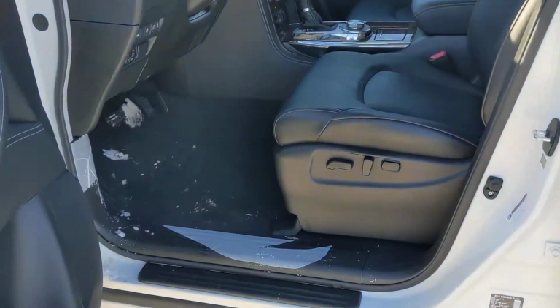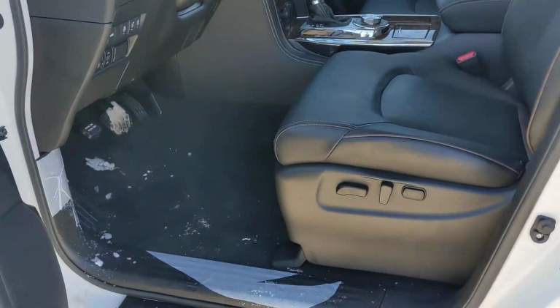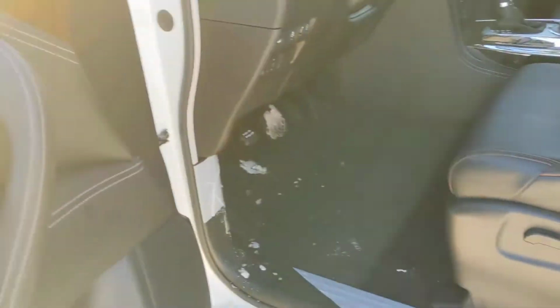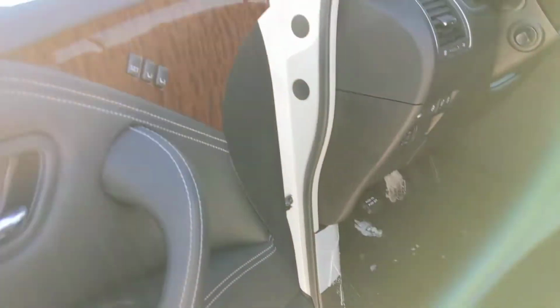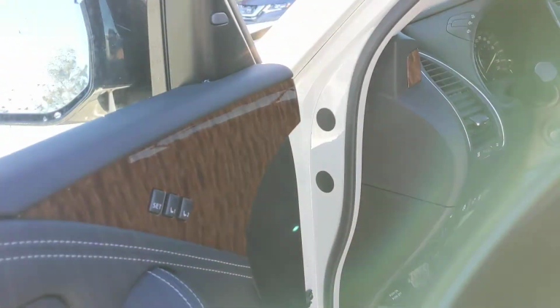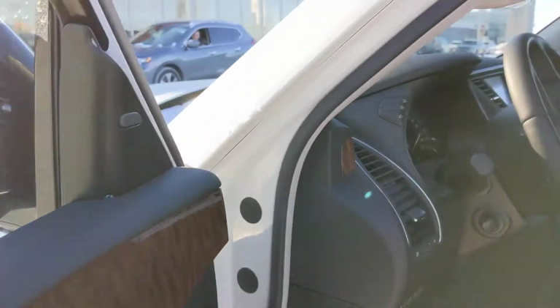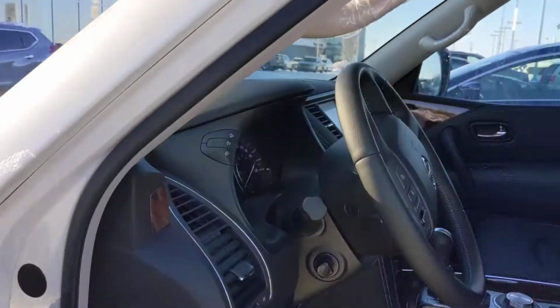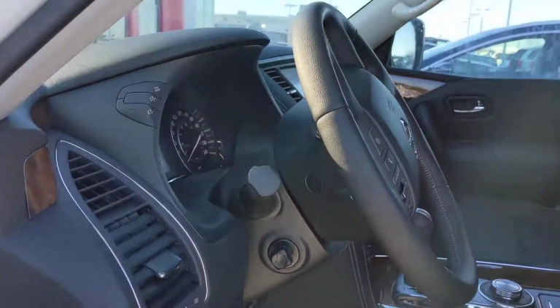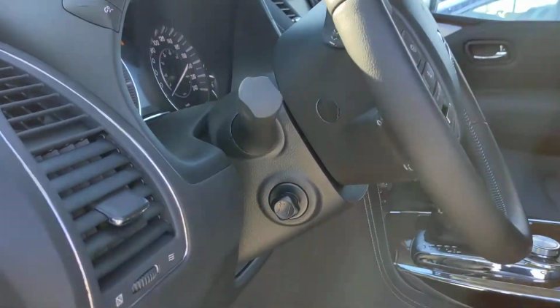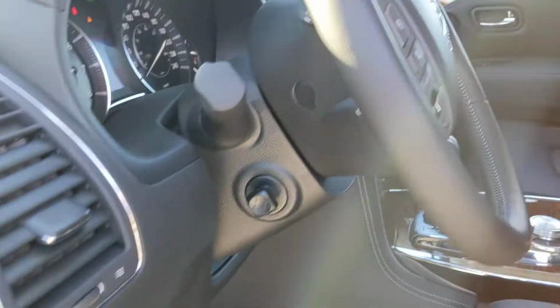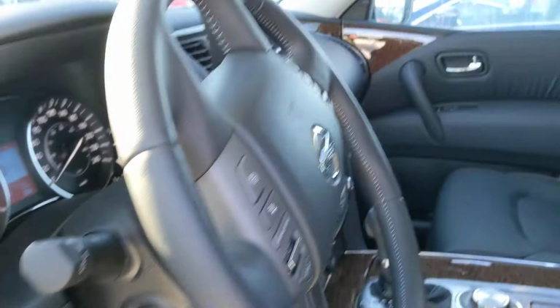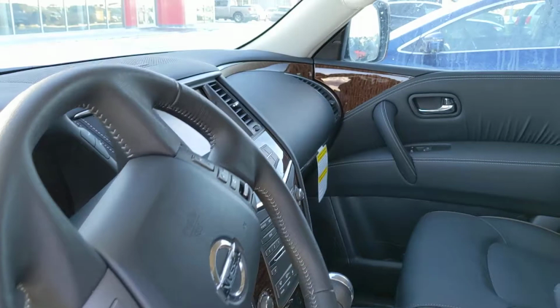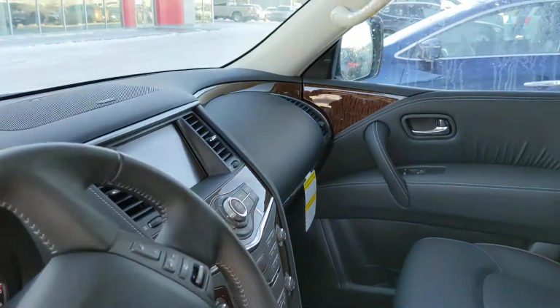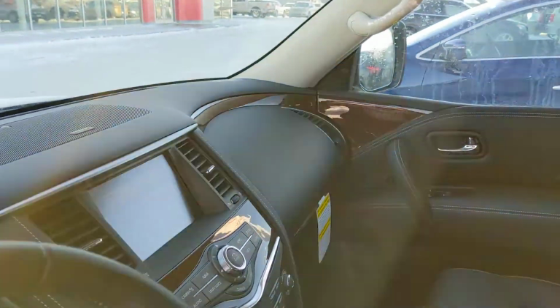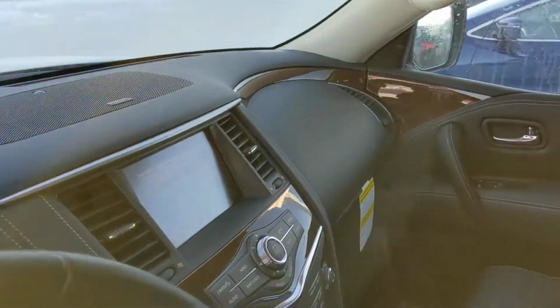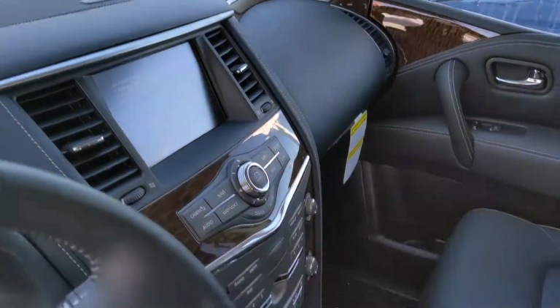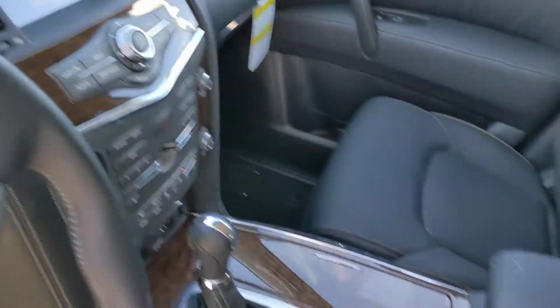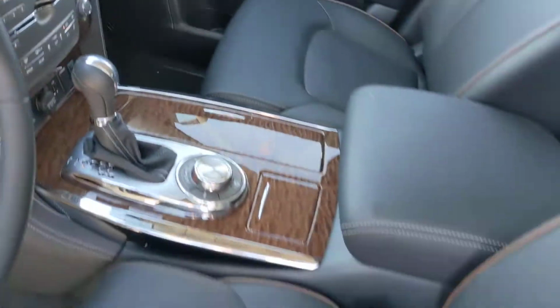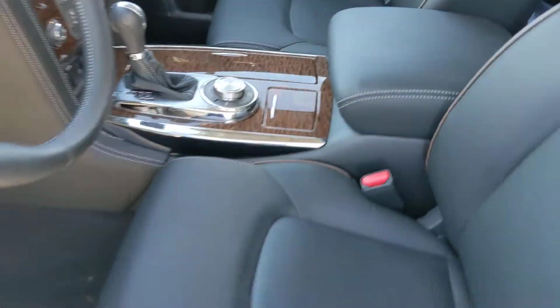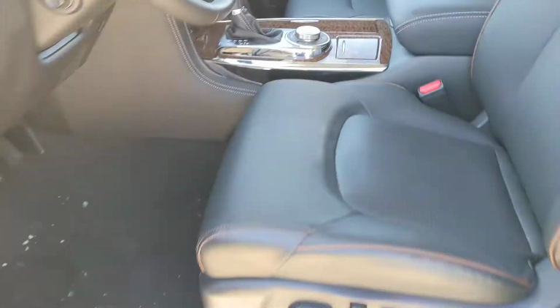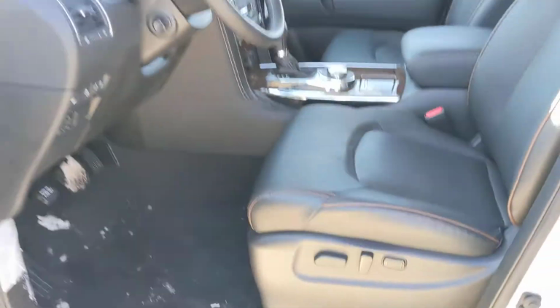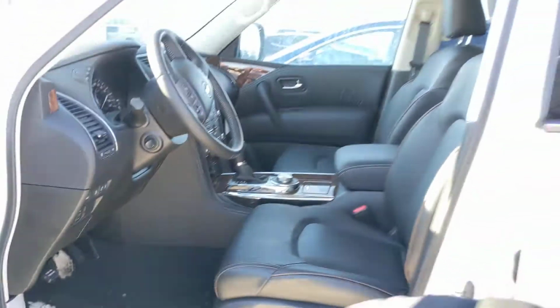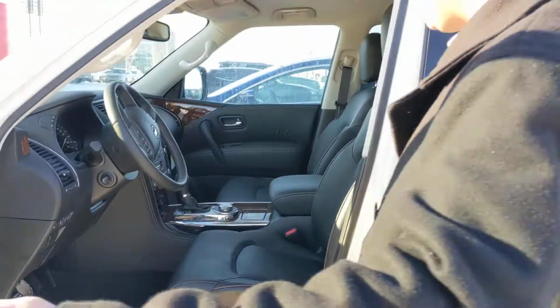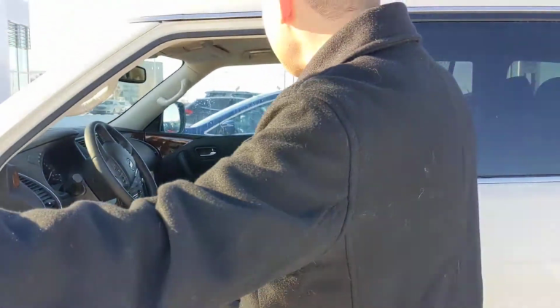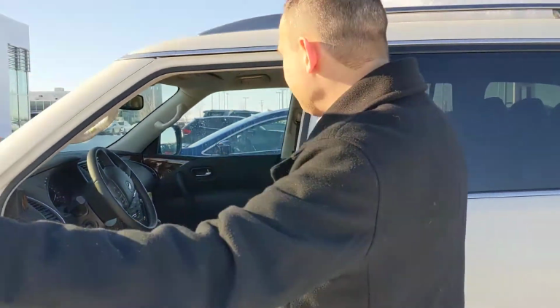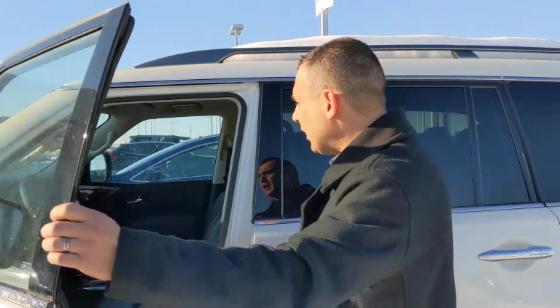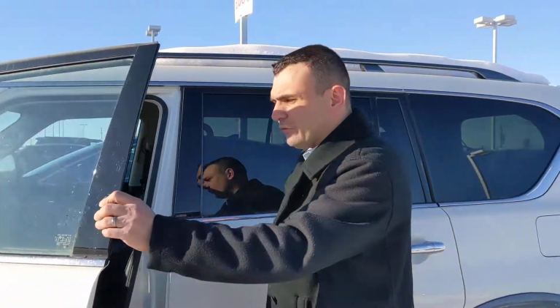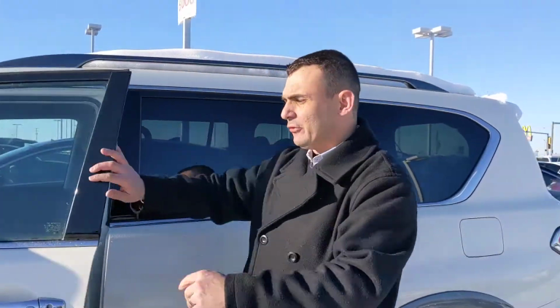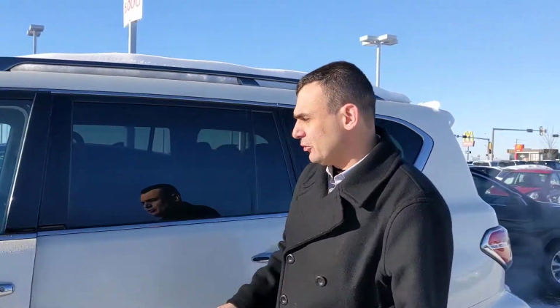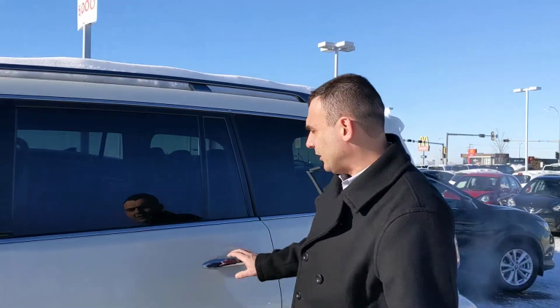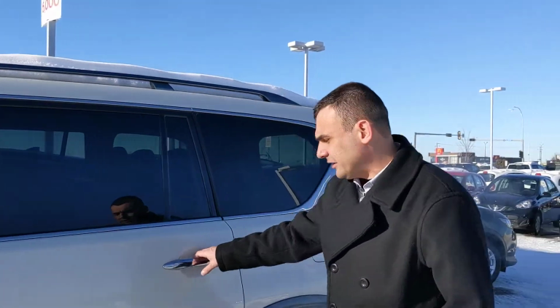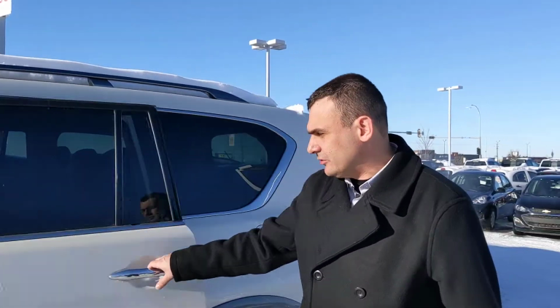Power locks, power windows, power folding mirrors all on the door there. Power seats, heated seats, and a heated steering wheel as well to keep you nice and warm this winter. Your auto 4x4 controls are there on the console.